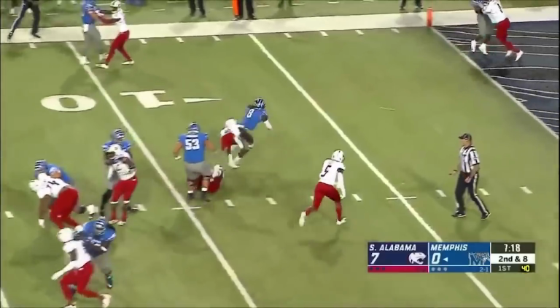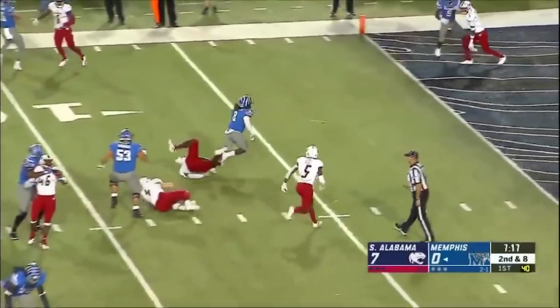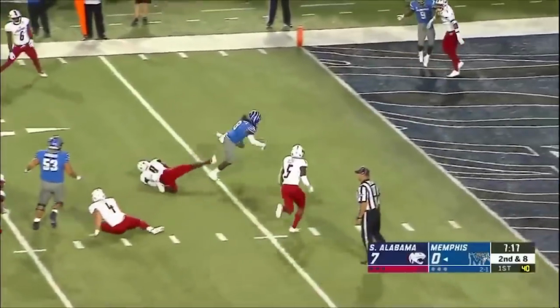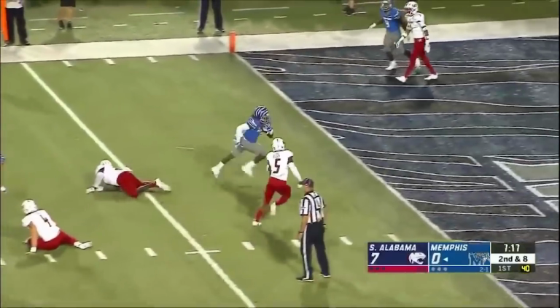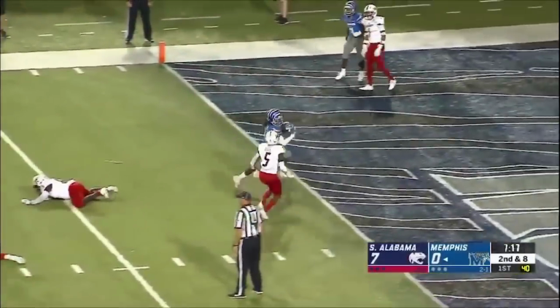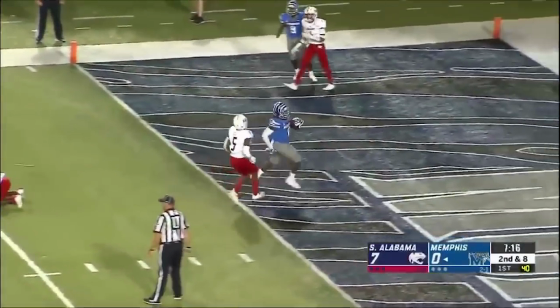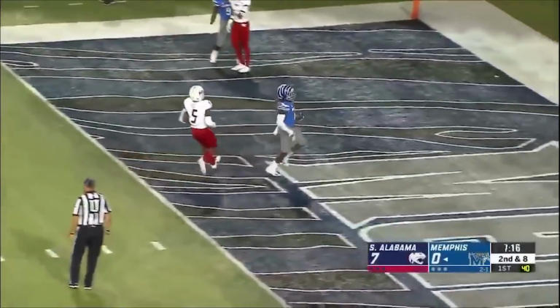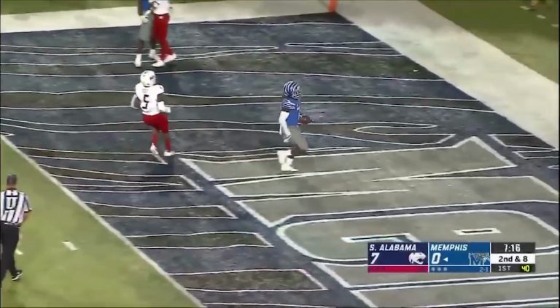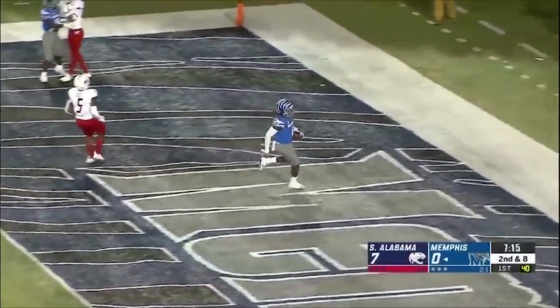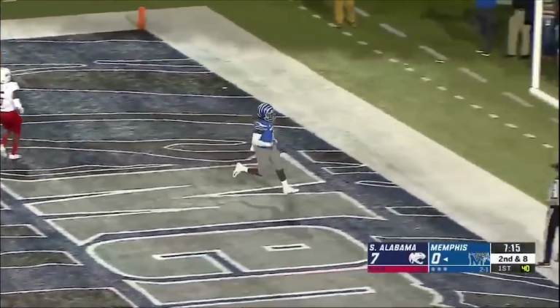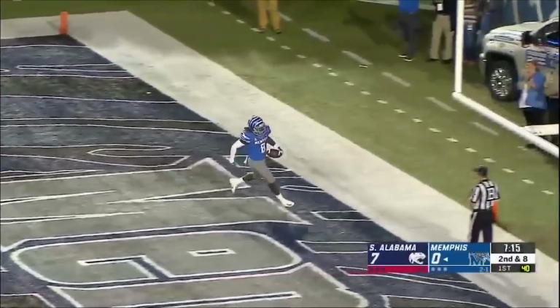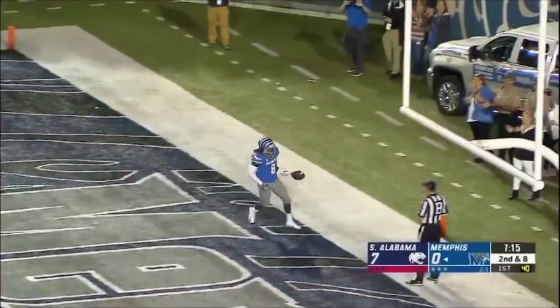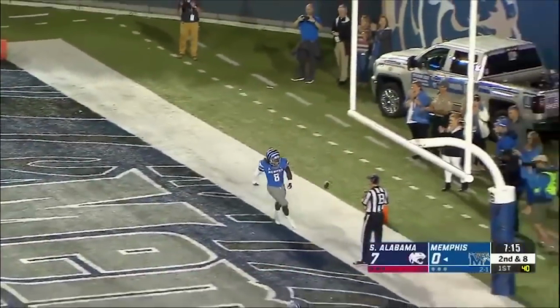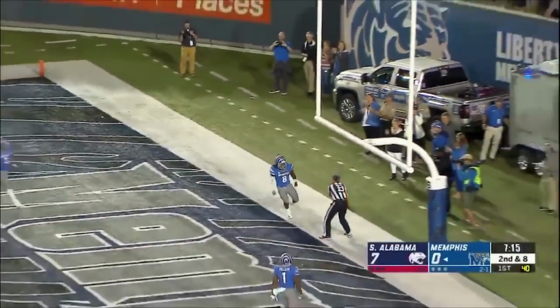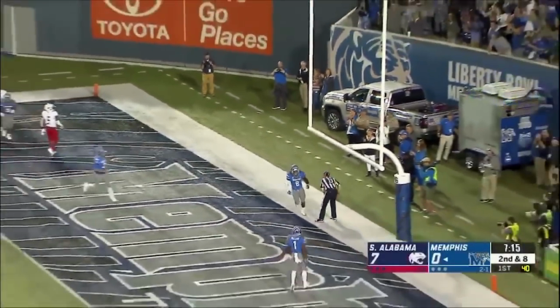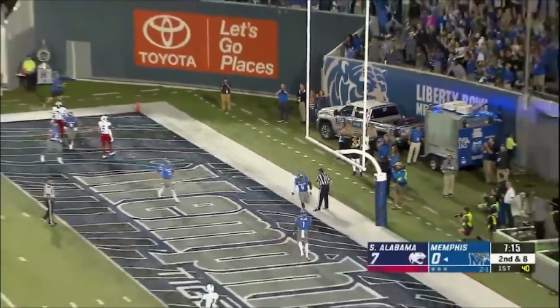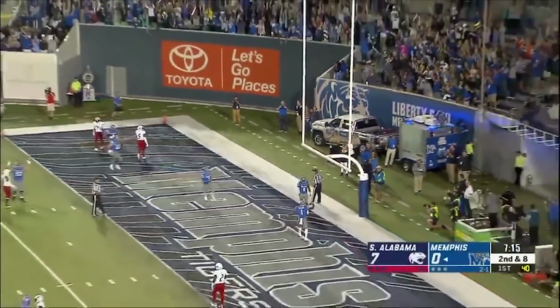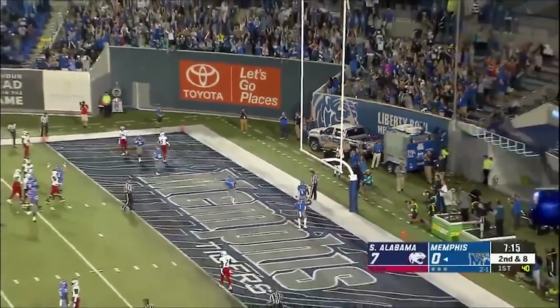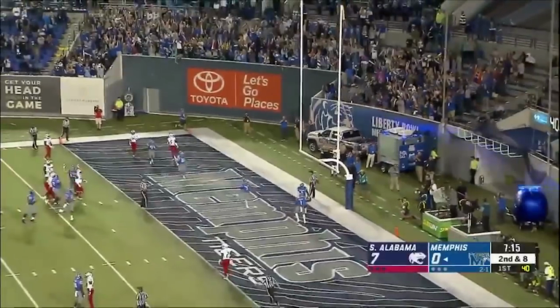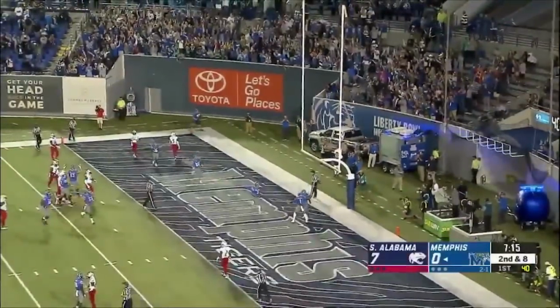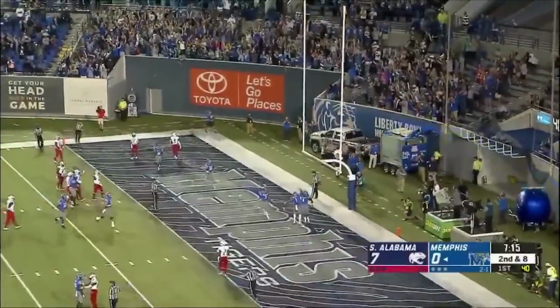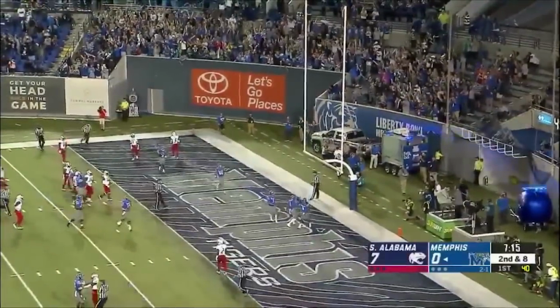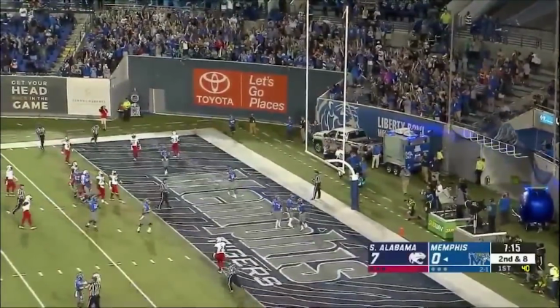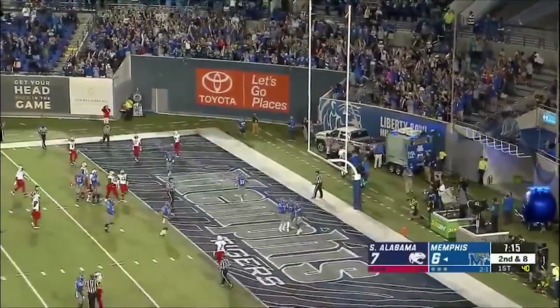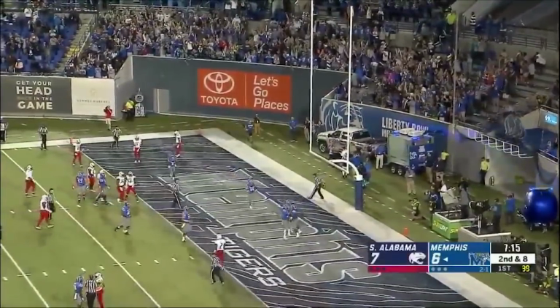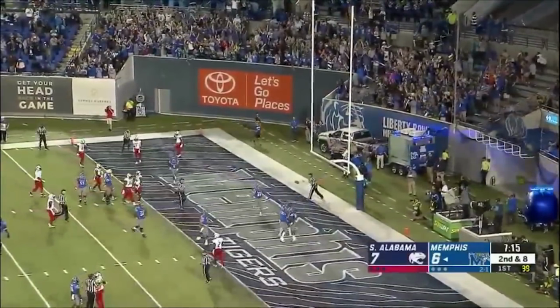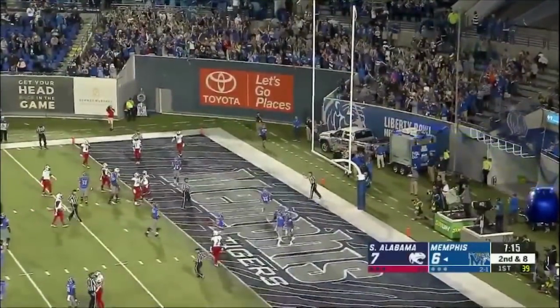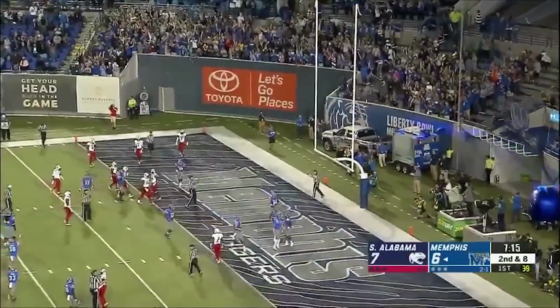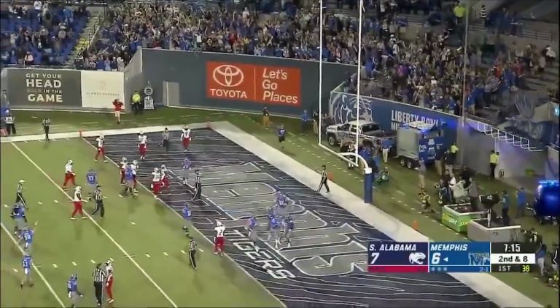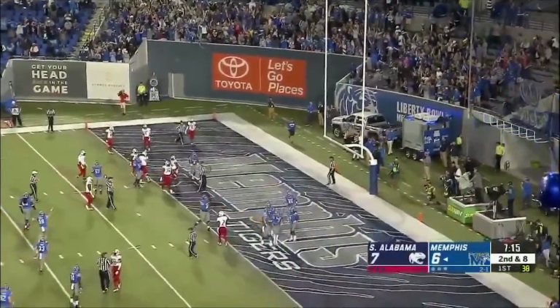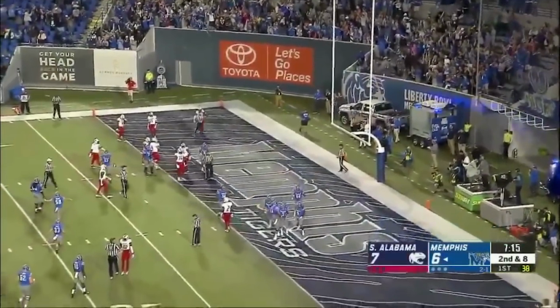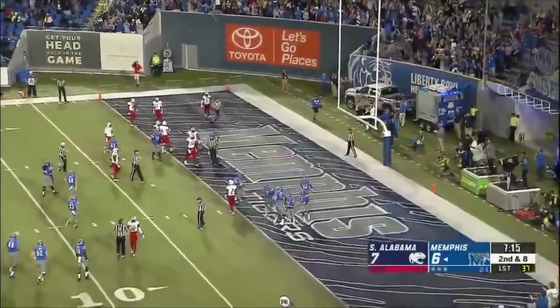Henderson off the left side has a hole and is into the end zone for the Memphis touchdown! He got to that second line of defense and he ran over a linebacker.